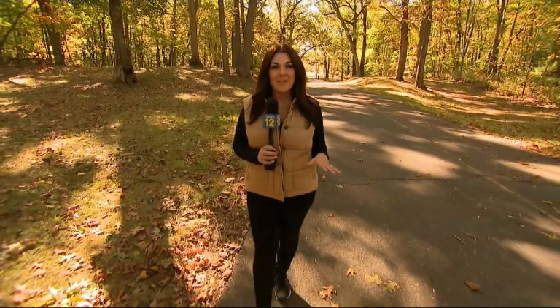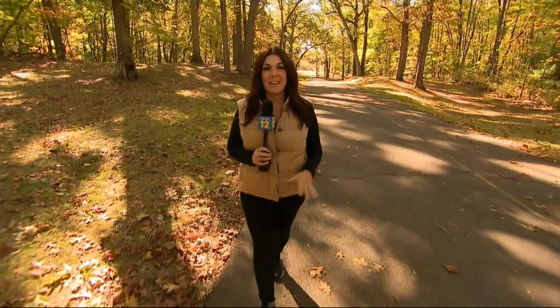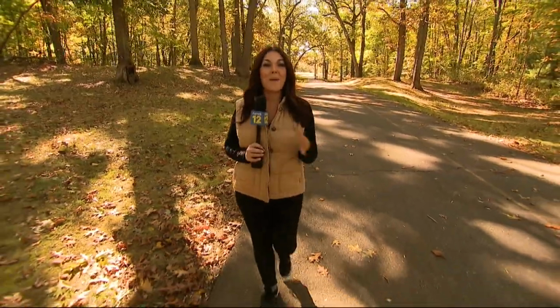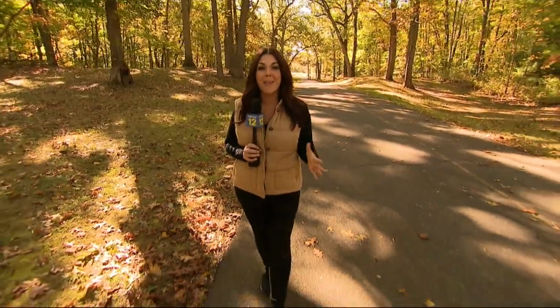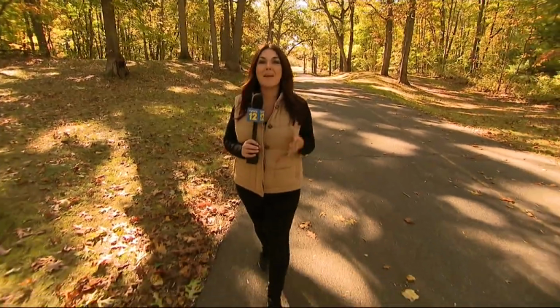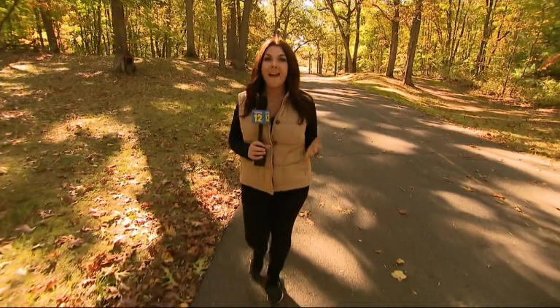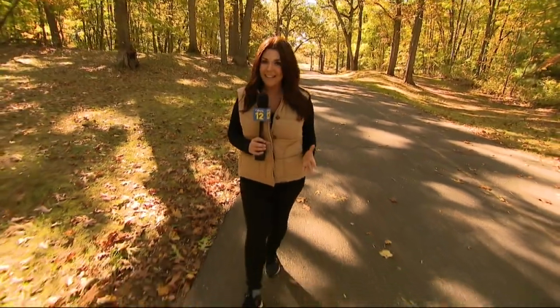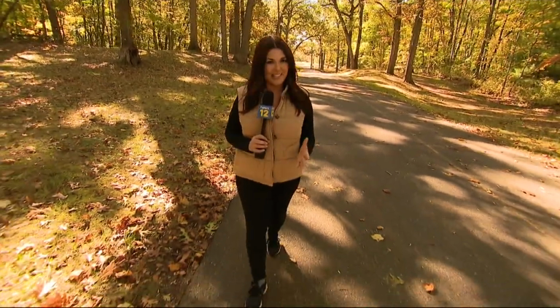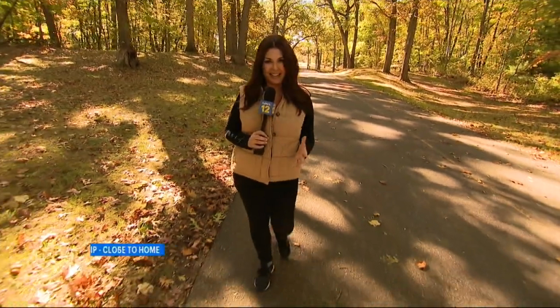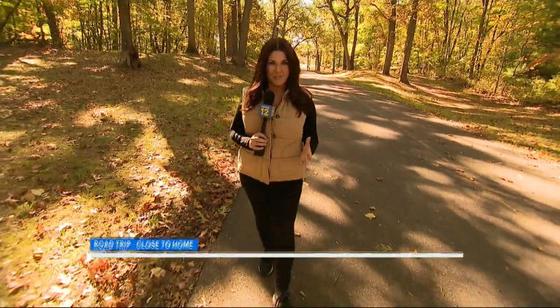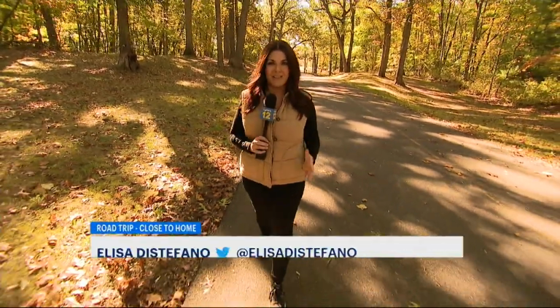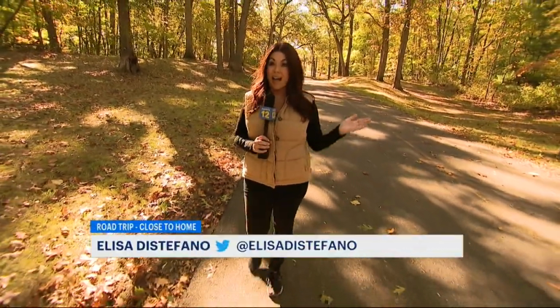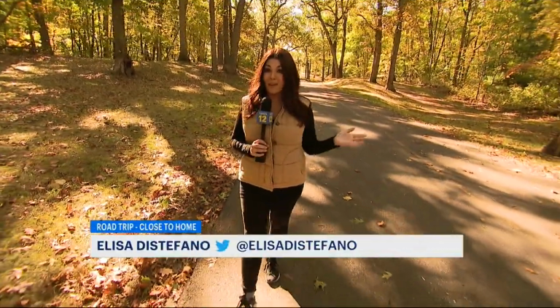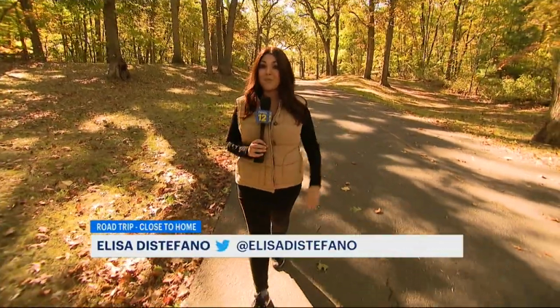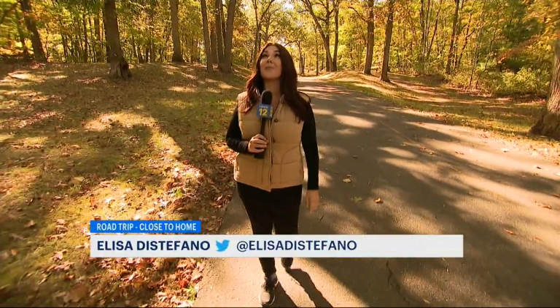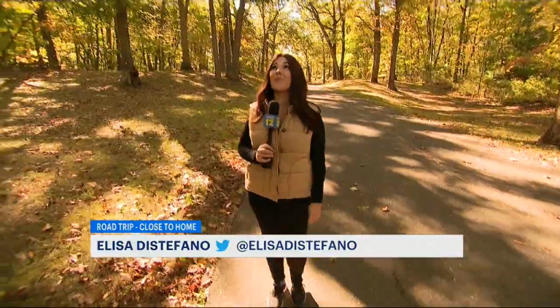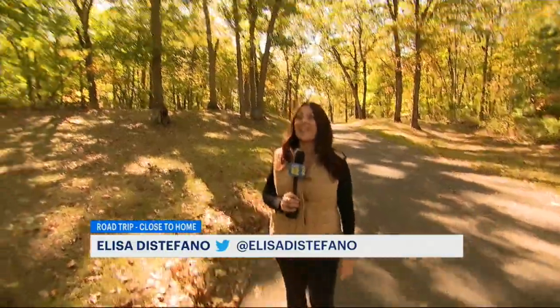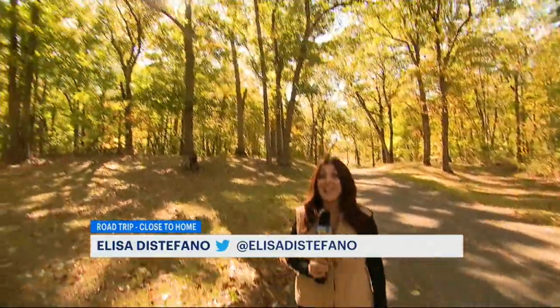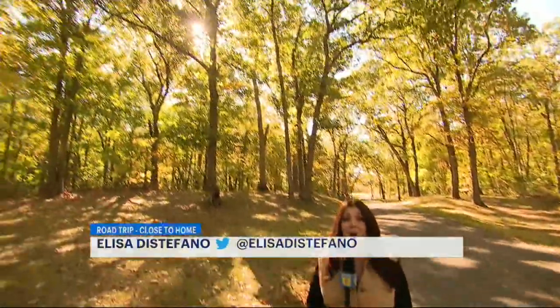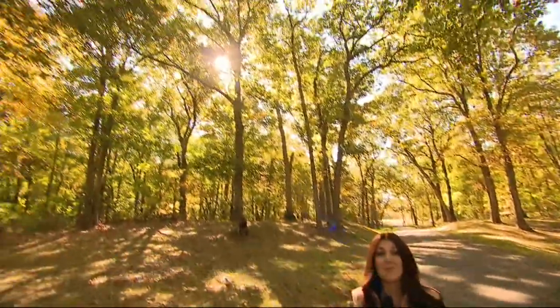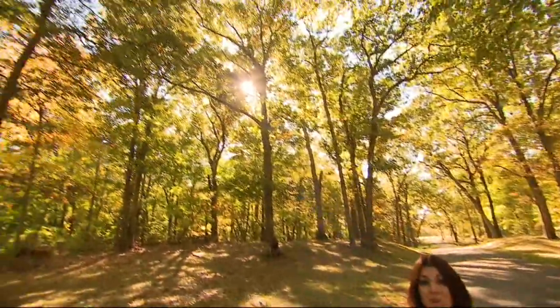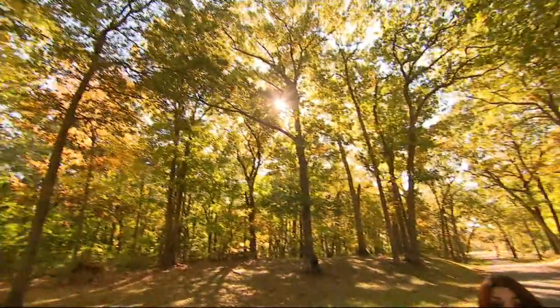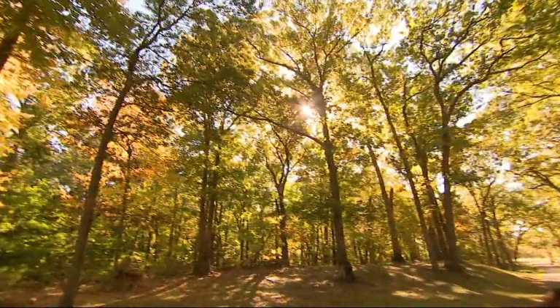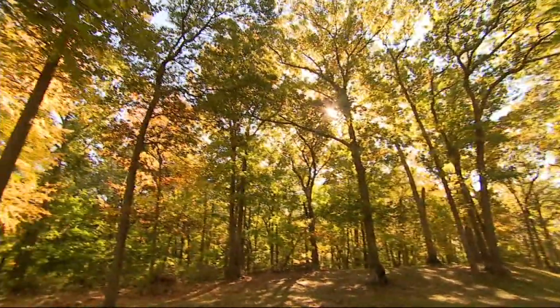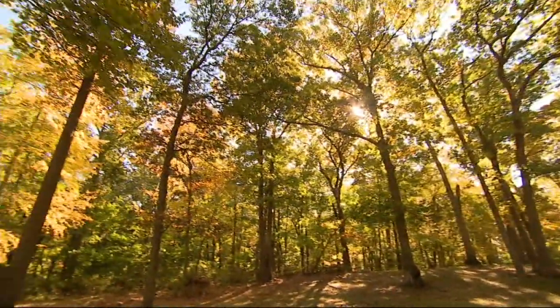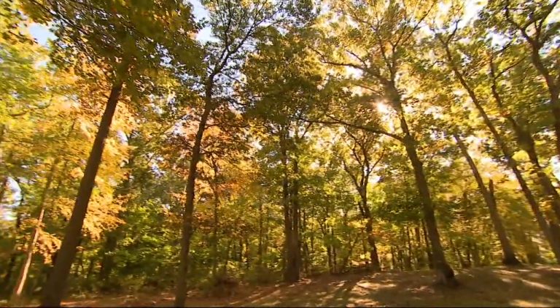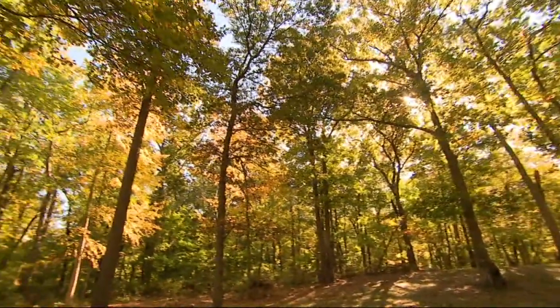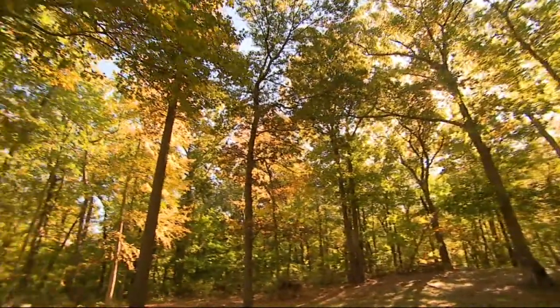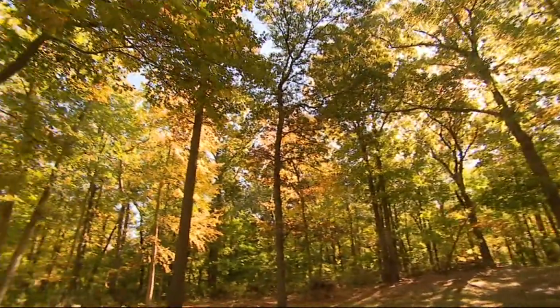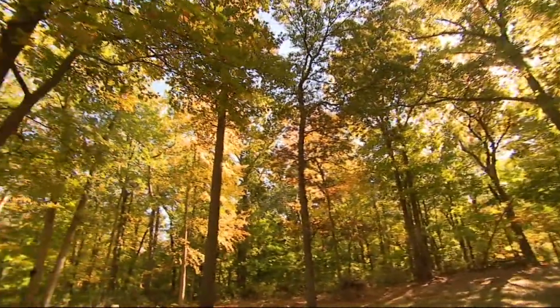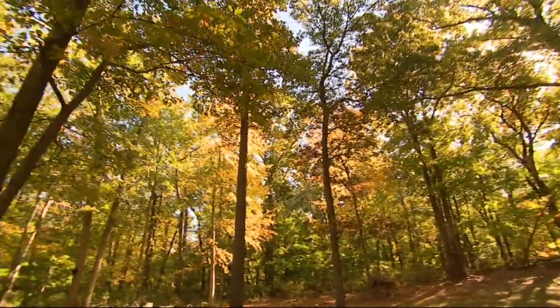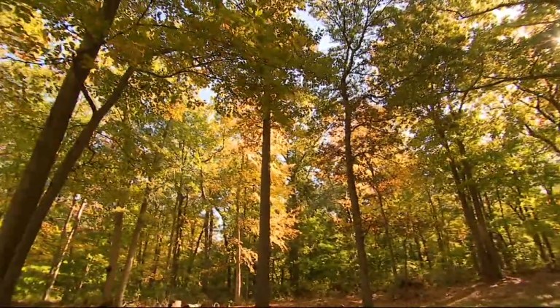Picturesque paths and miles of scenic nature trails. I'm here for the fall foliage on this road trip close to home to Caumsett State Historic Park Preserve.